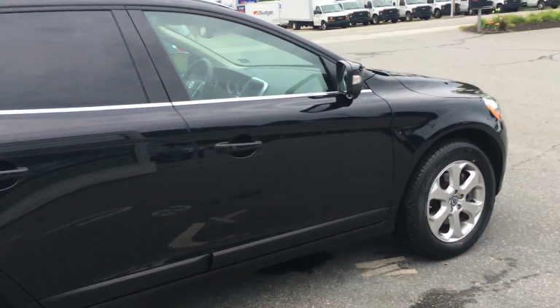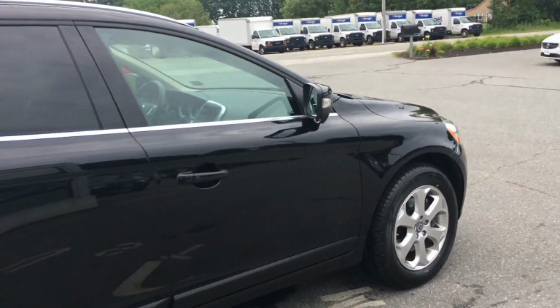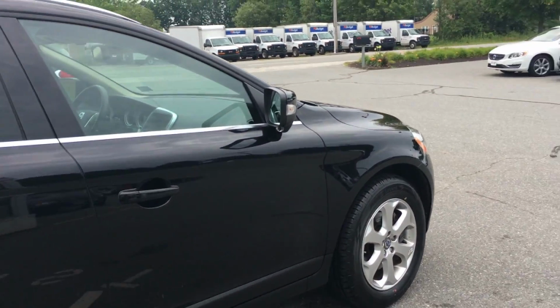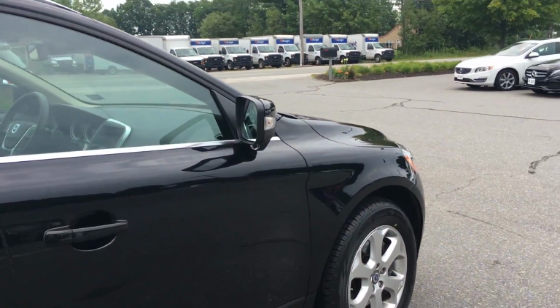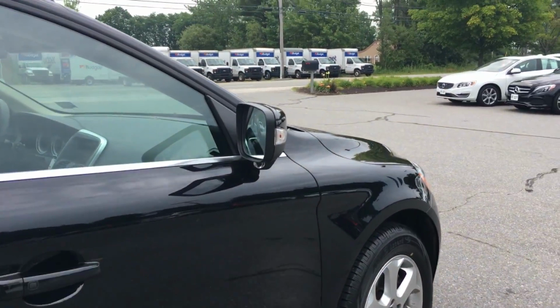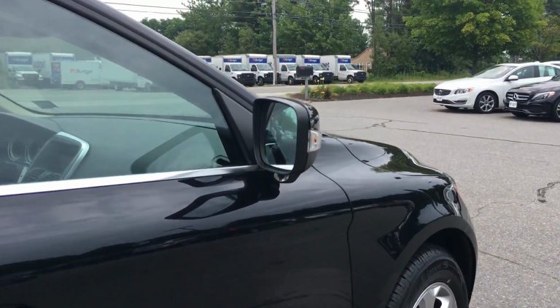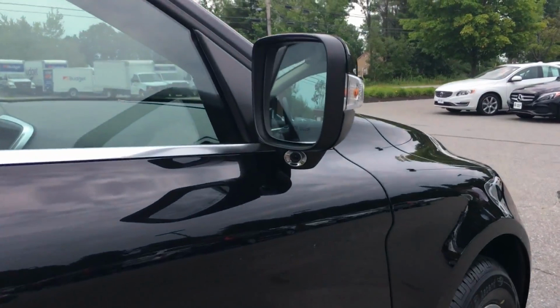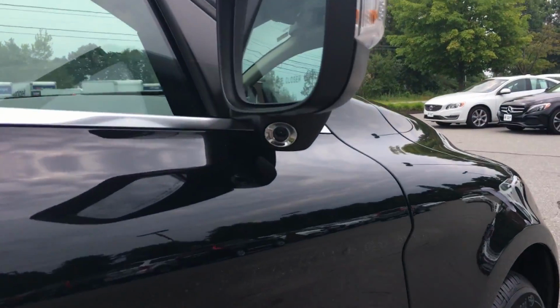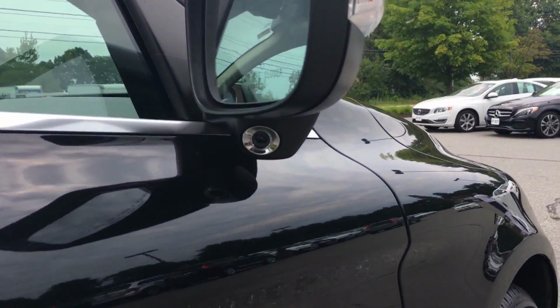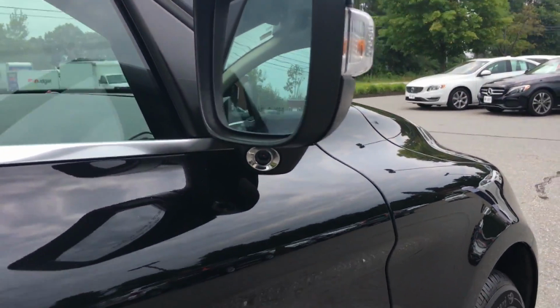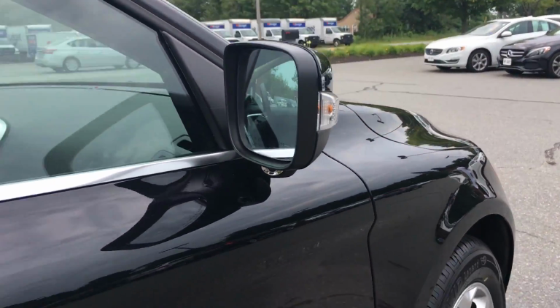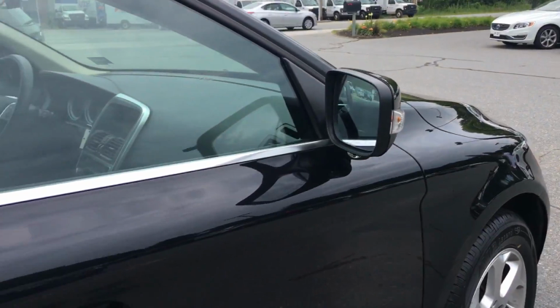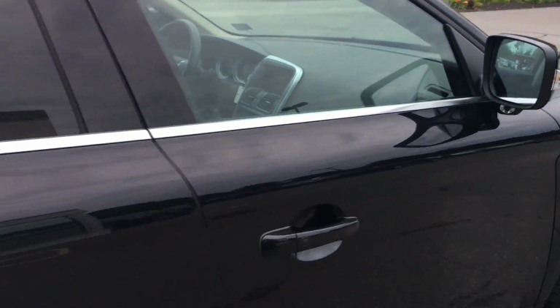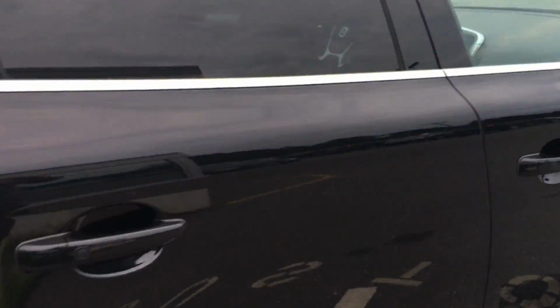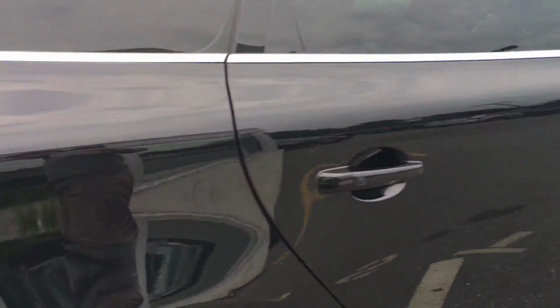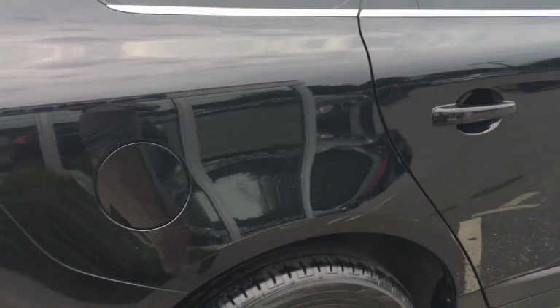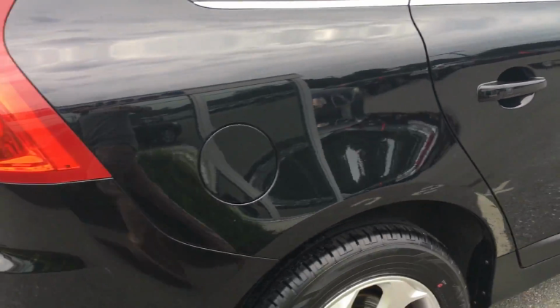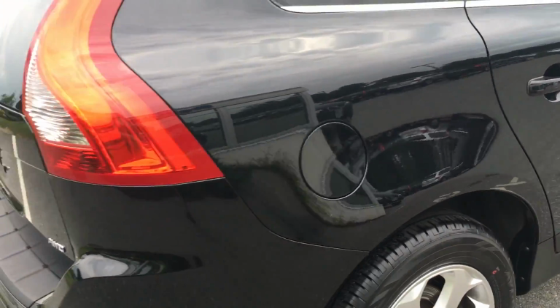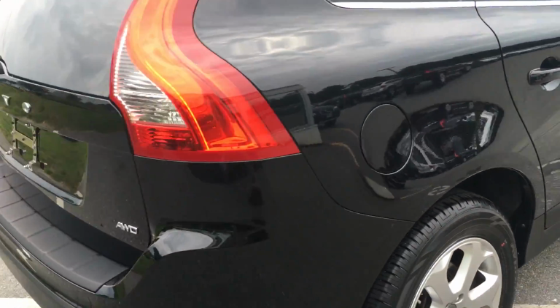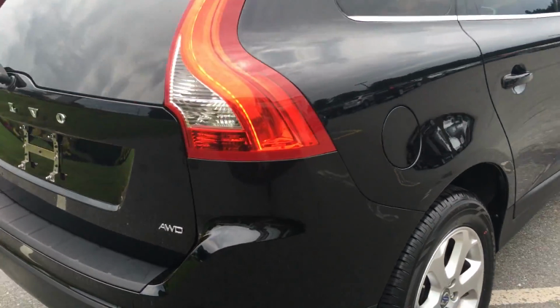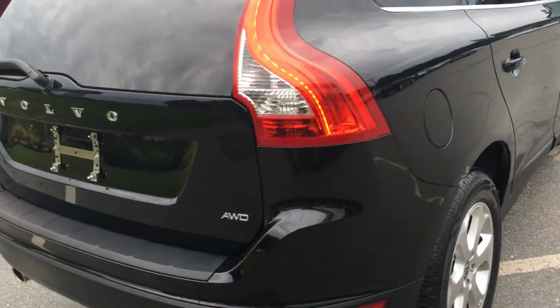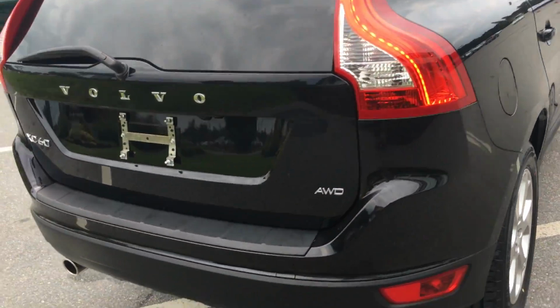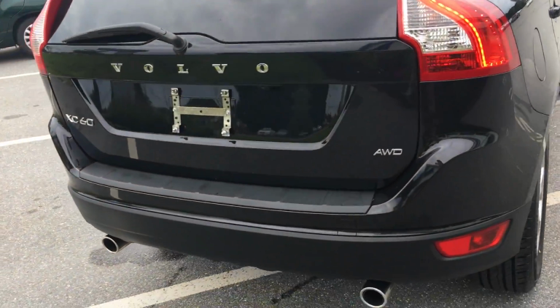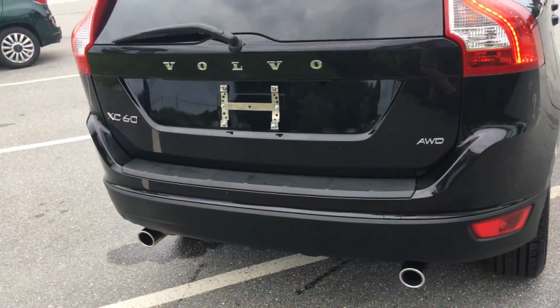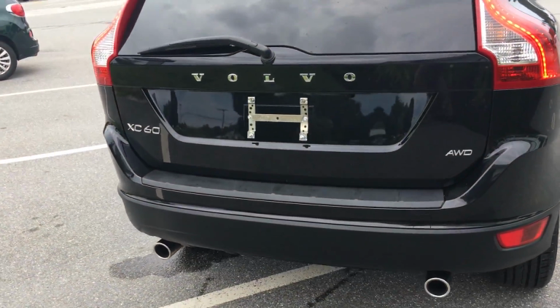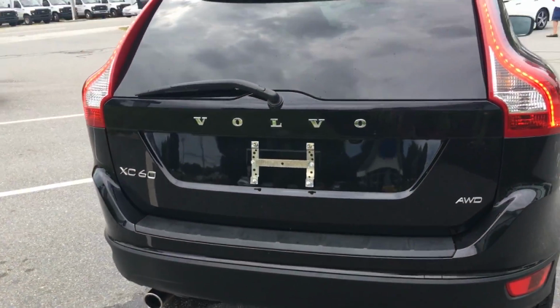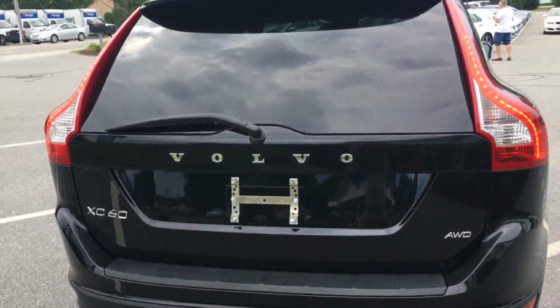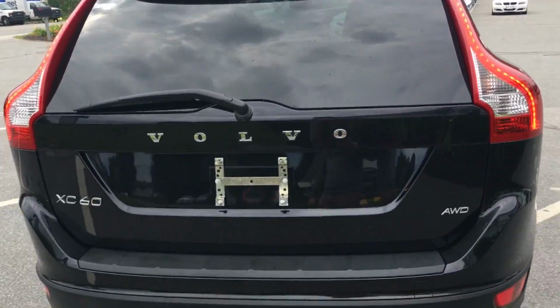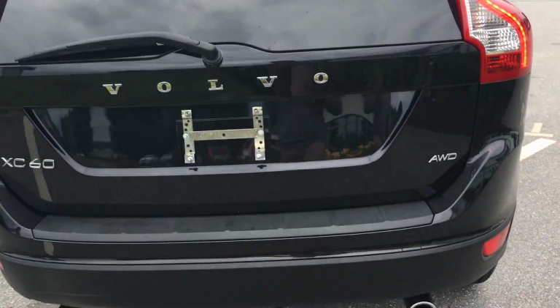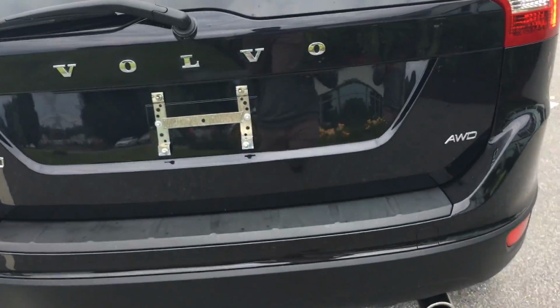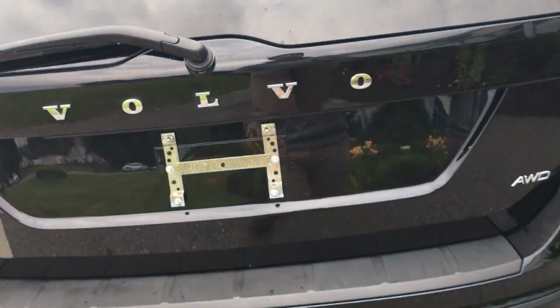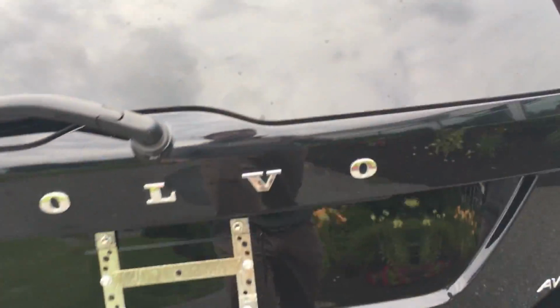It does have the blind spot information system, which is the cameras that read blind spot stuff. It's a 3.2 liter, backup camera, power tailgate.